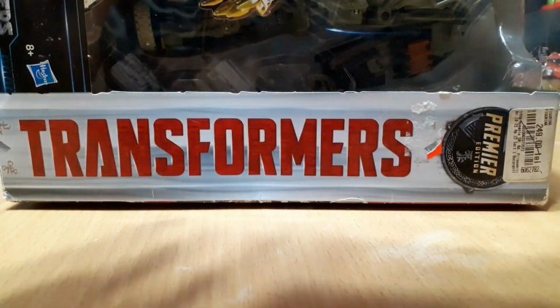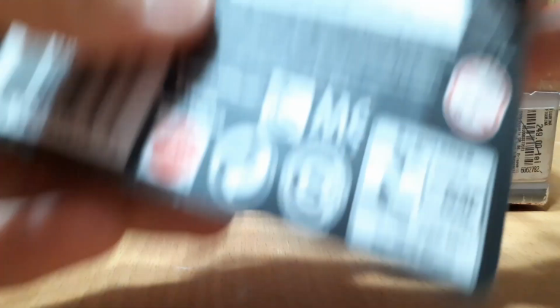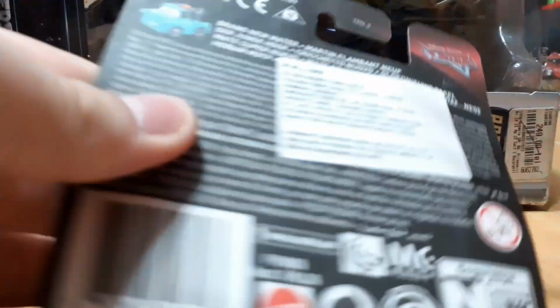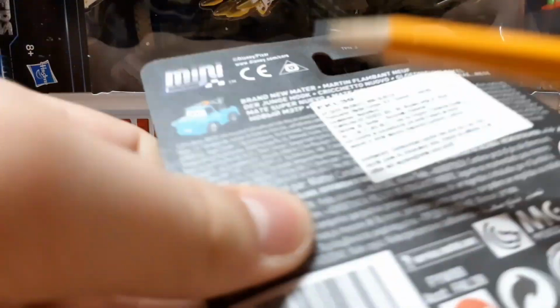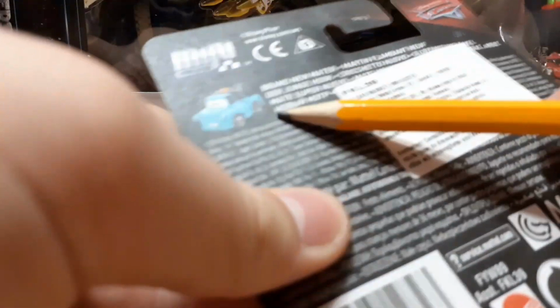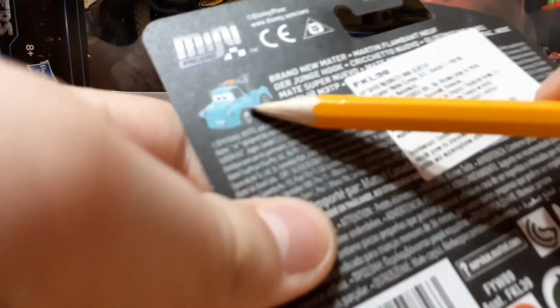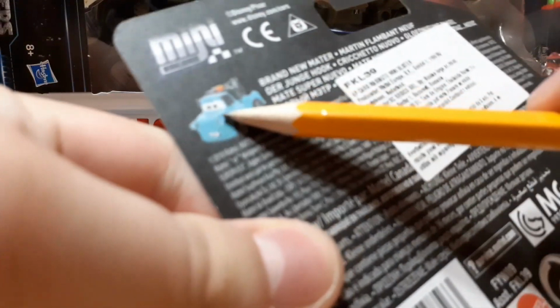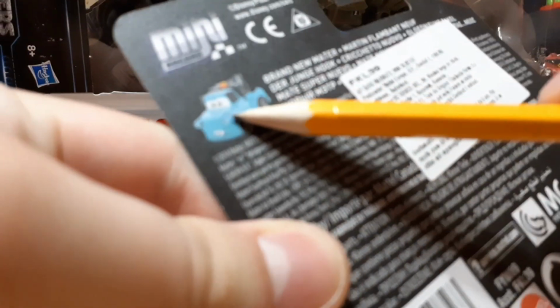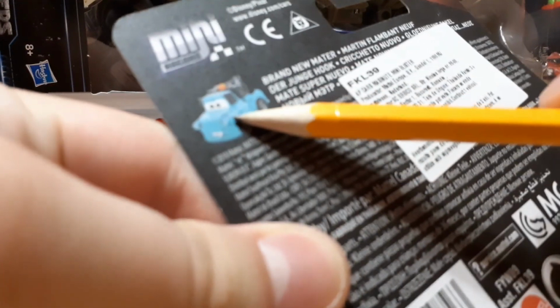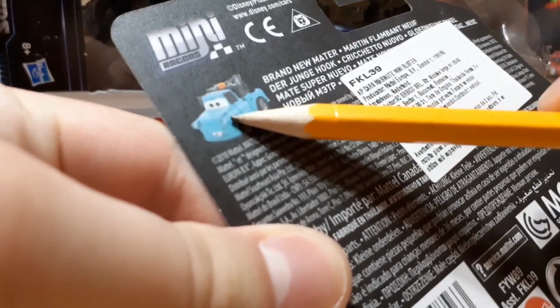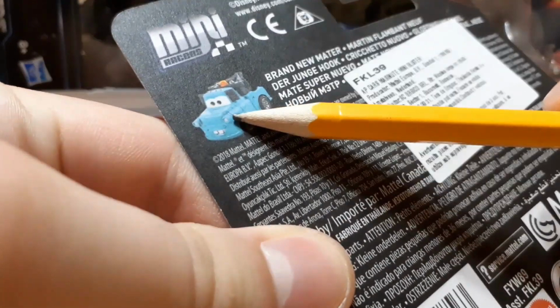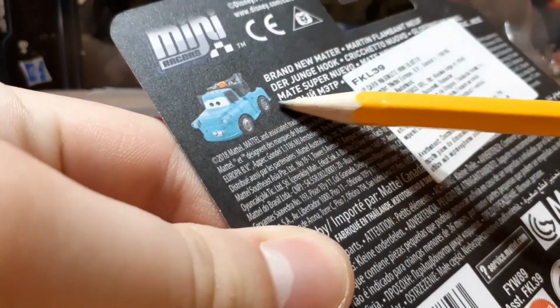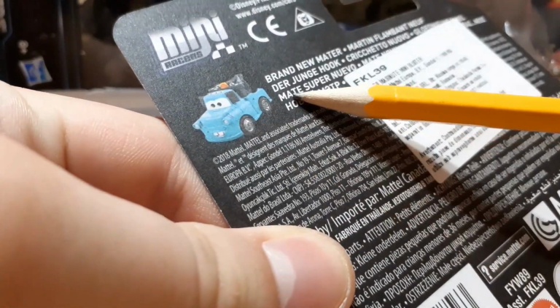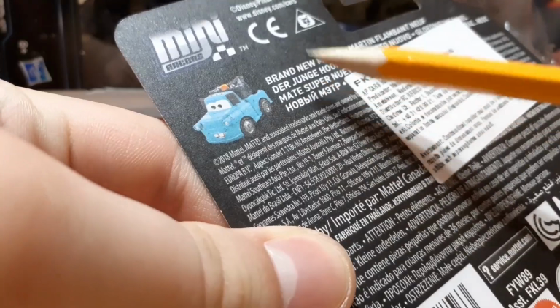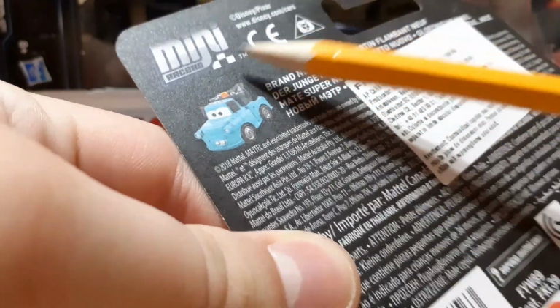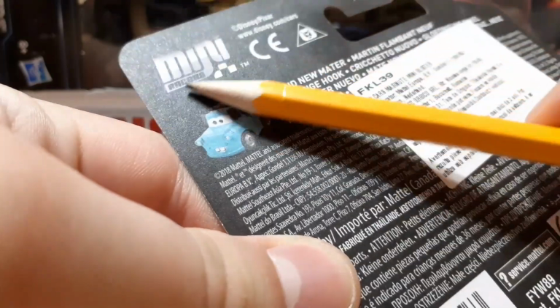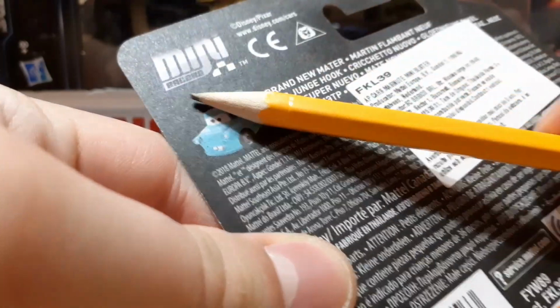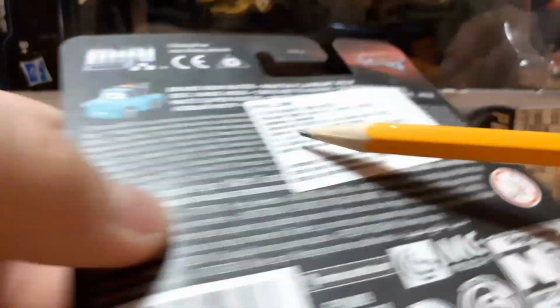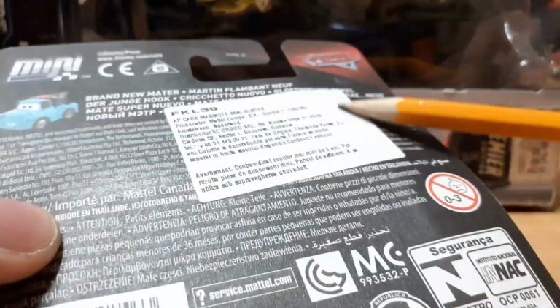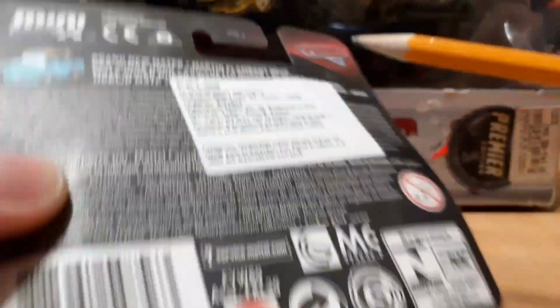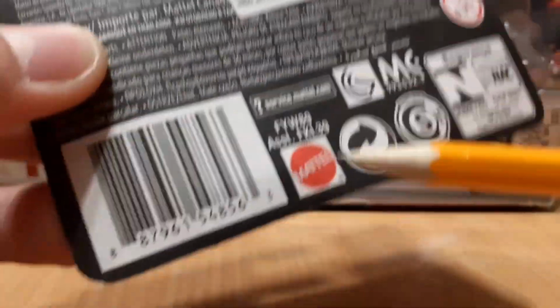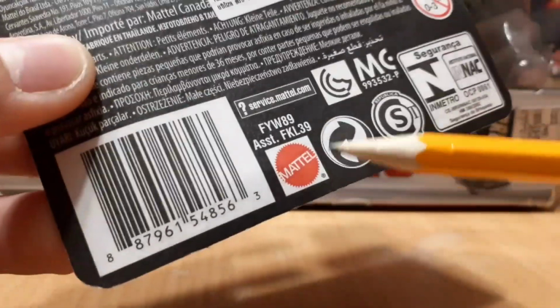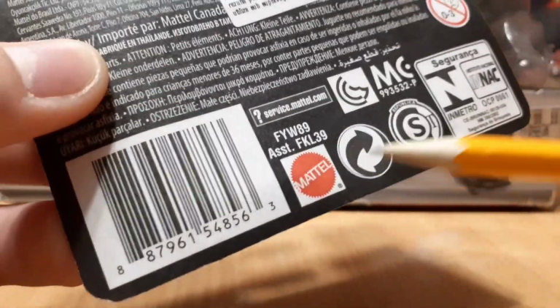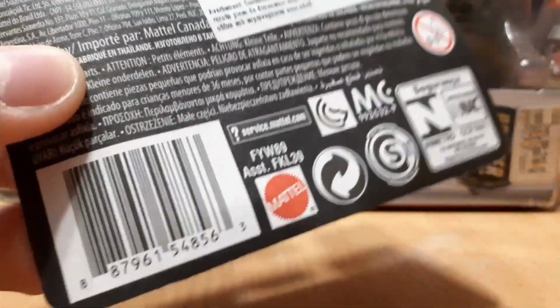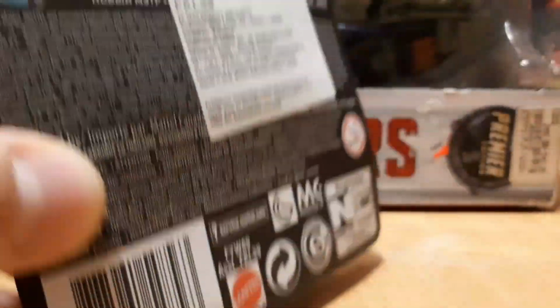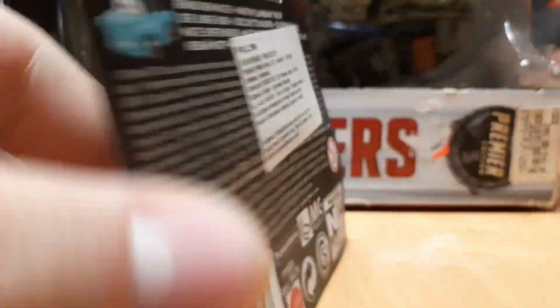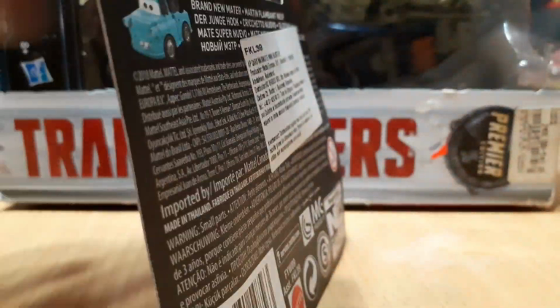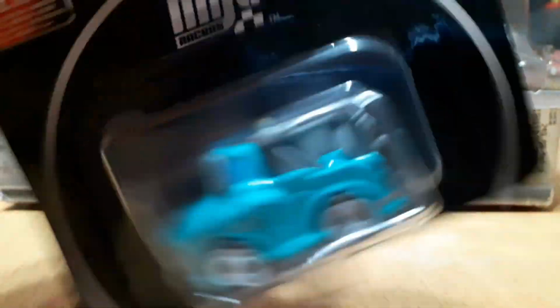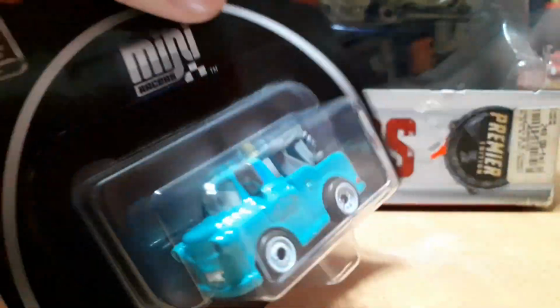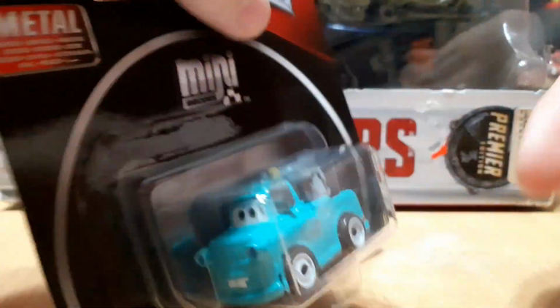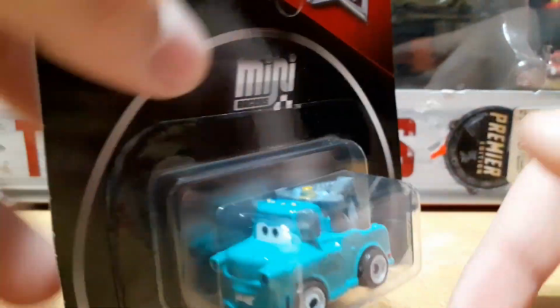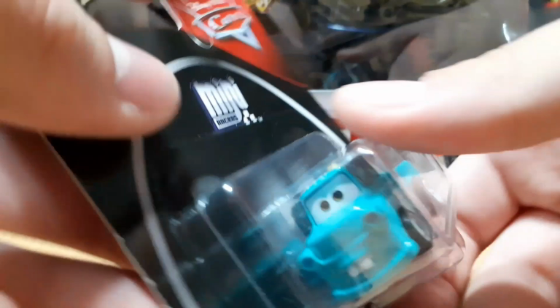On the back there's a prototype image — Brand New Mater, Mini Races, PixelCos. Let's go into the unboxing.